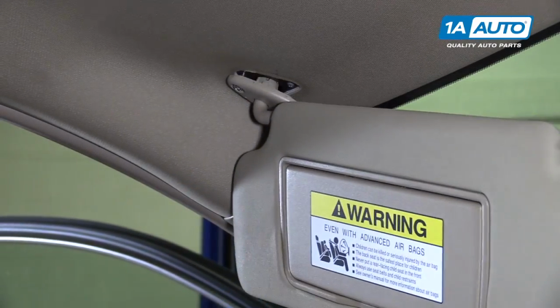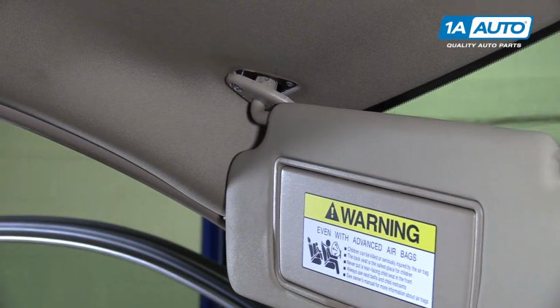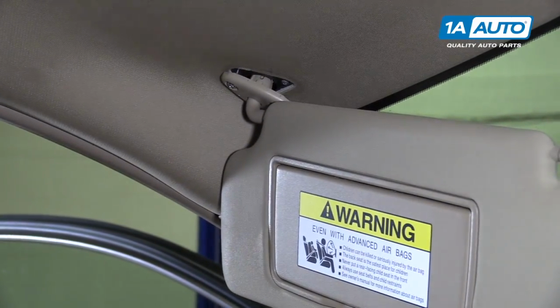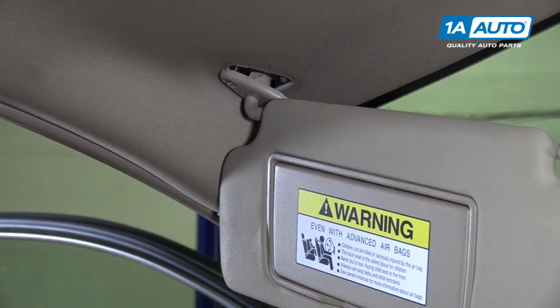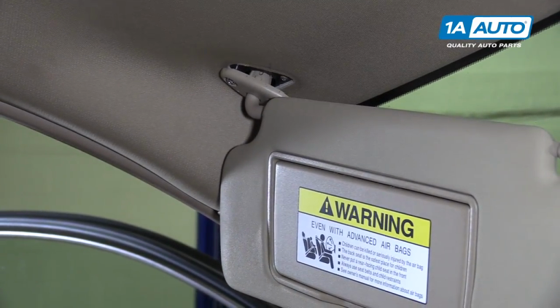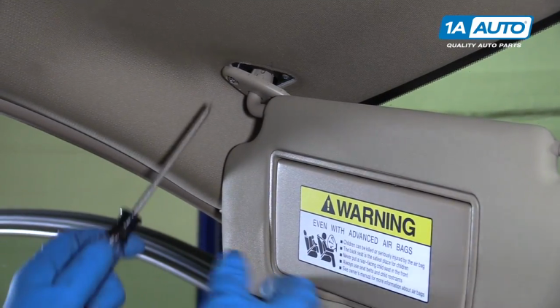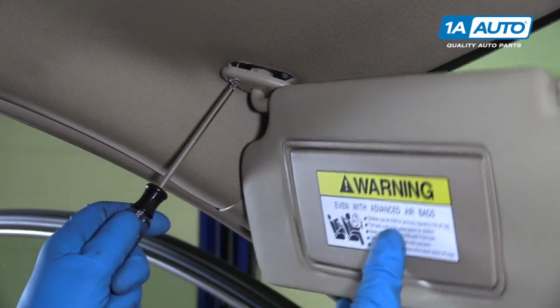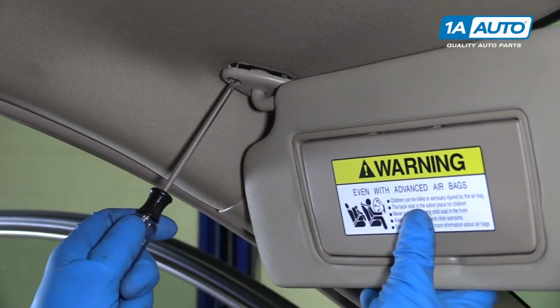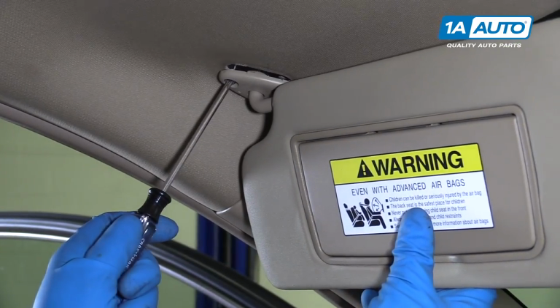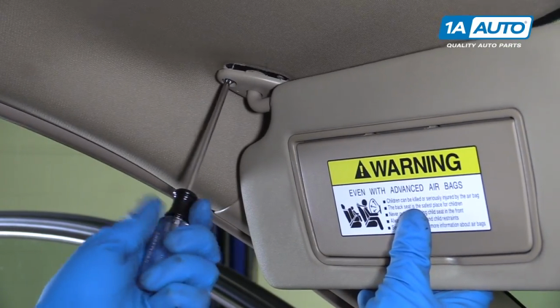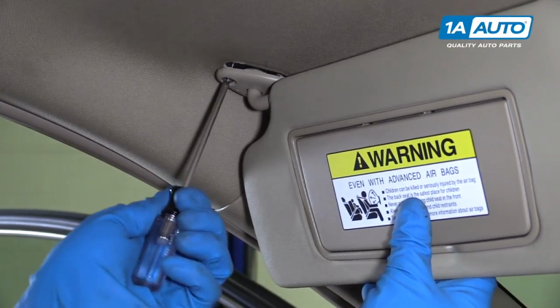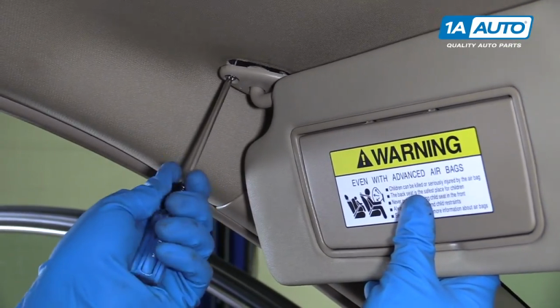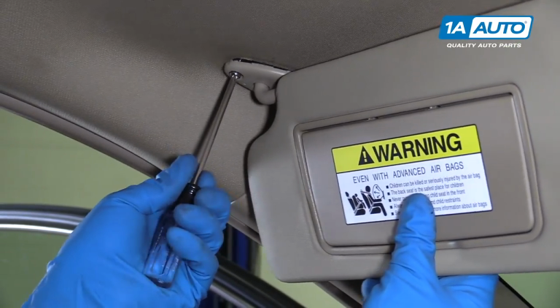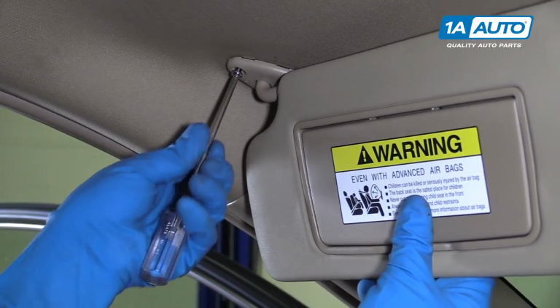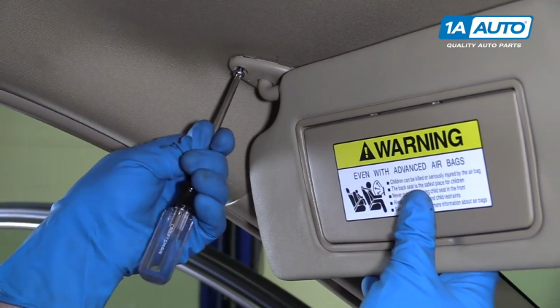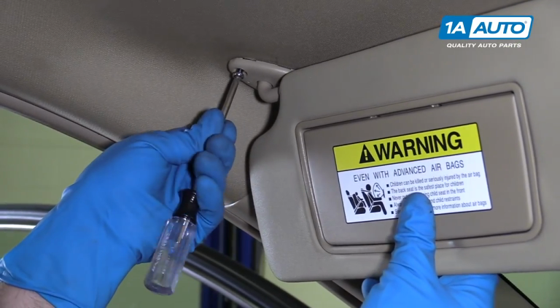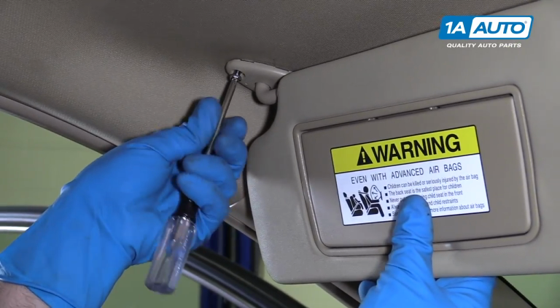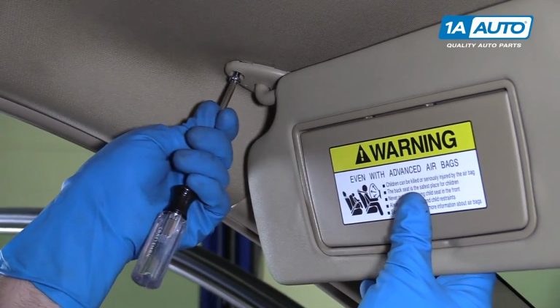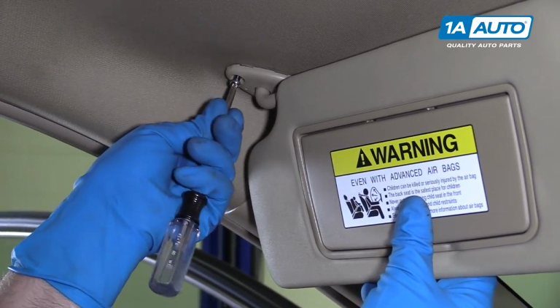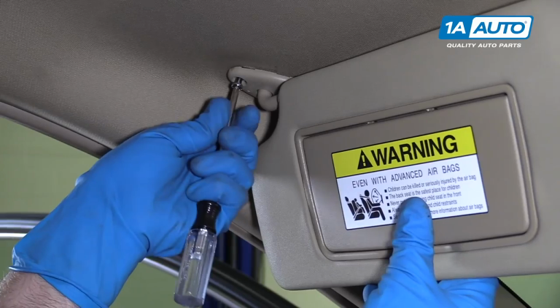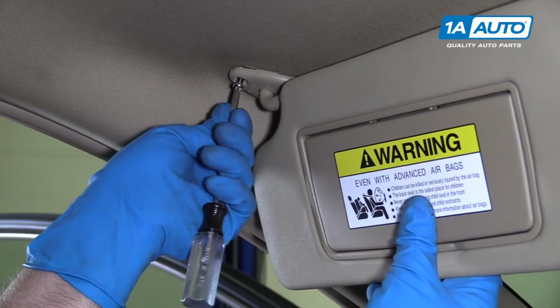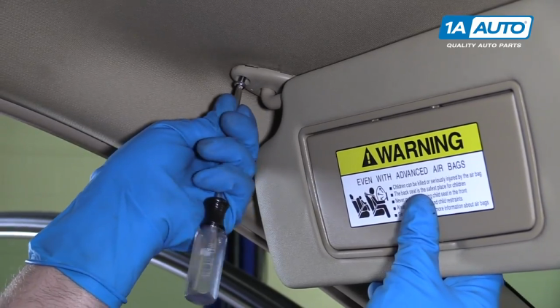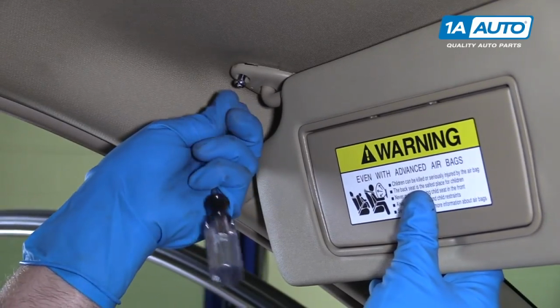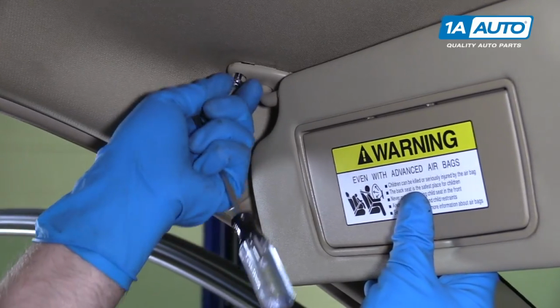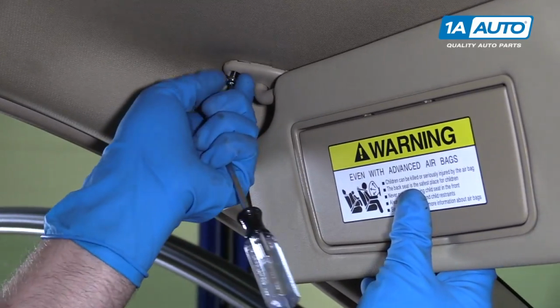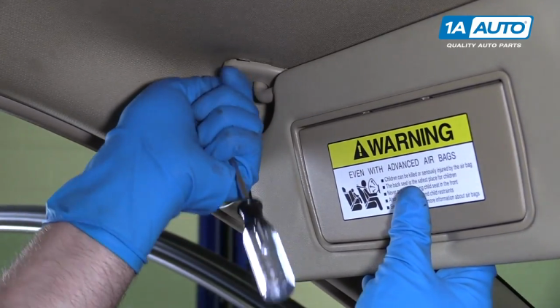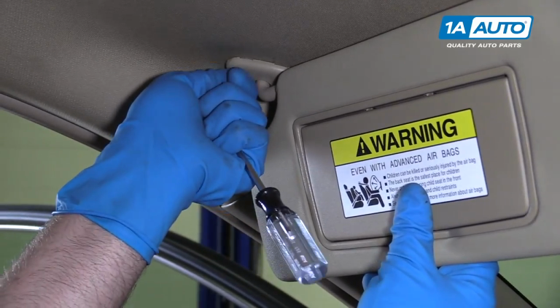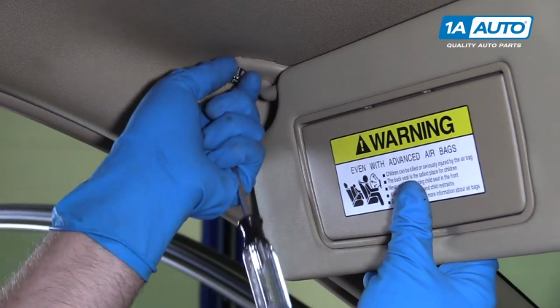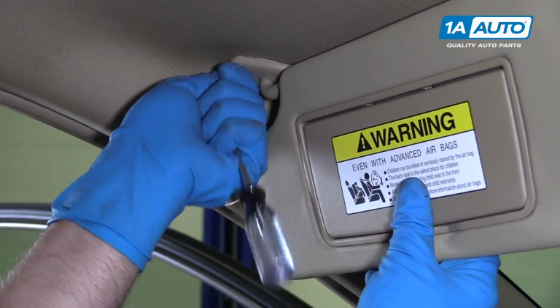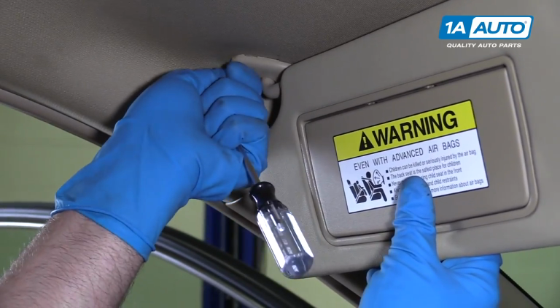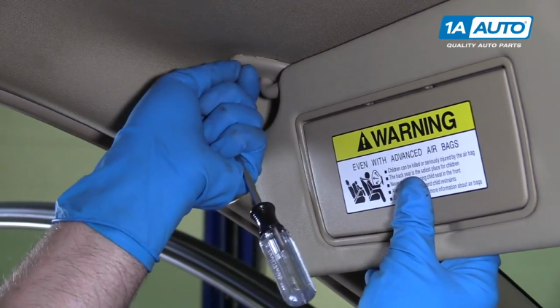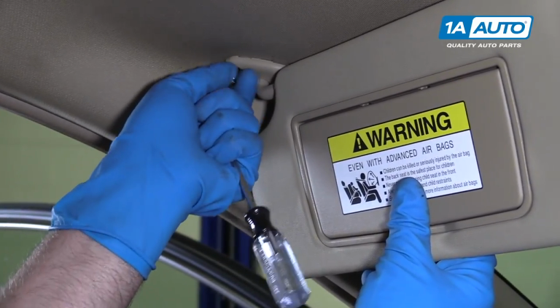We'll turn the visor and use a T25 to drive the screws out from the rear.